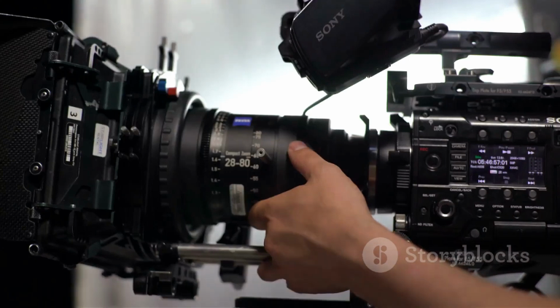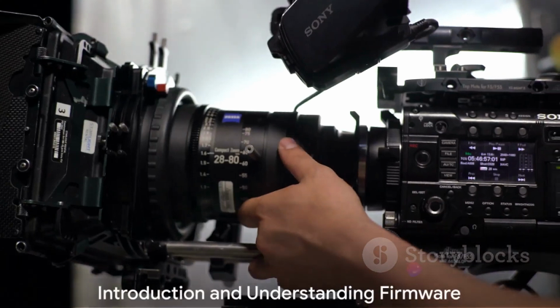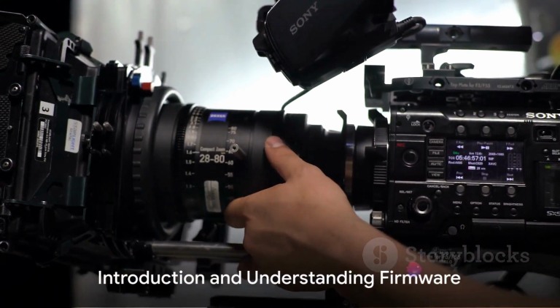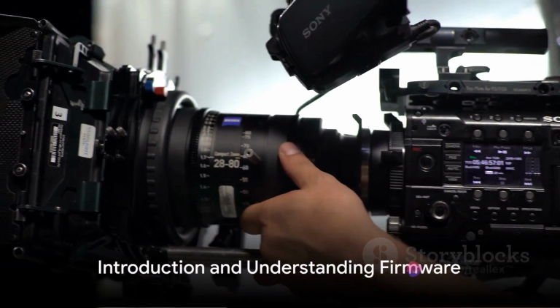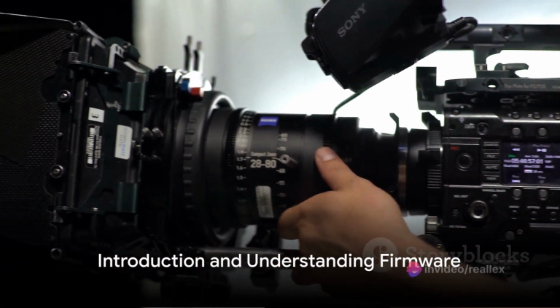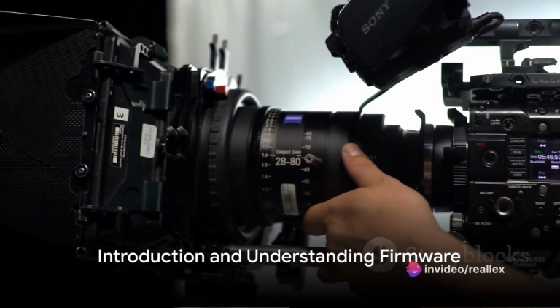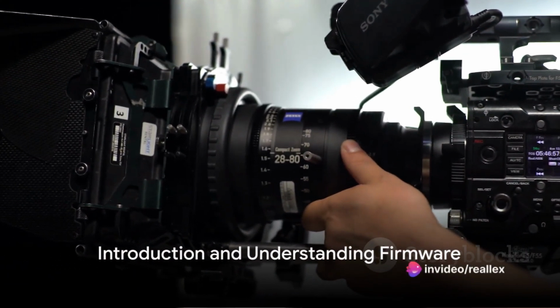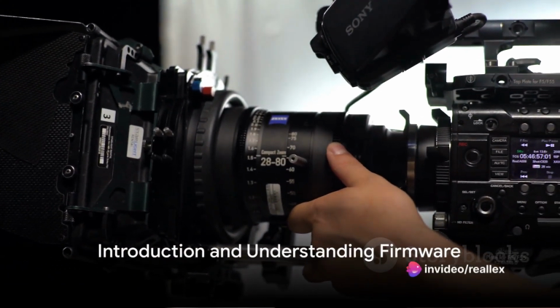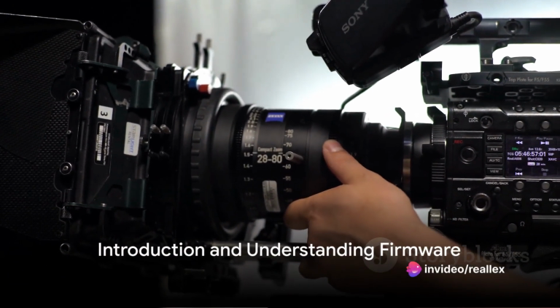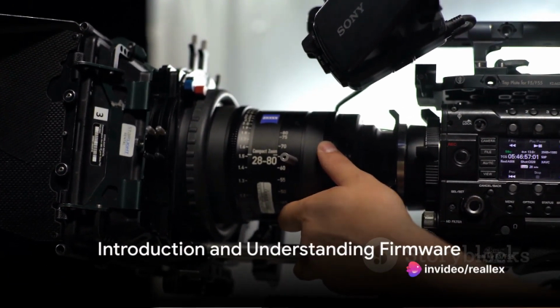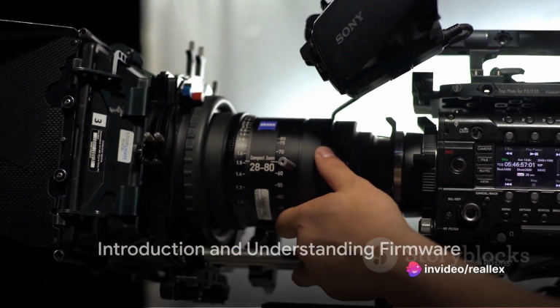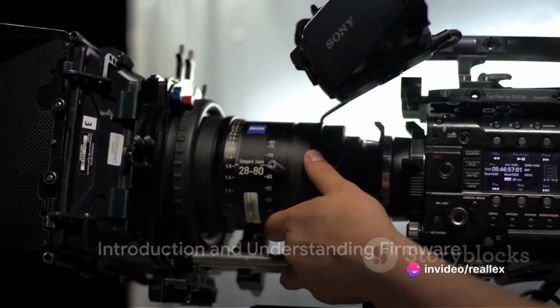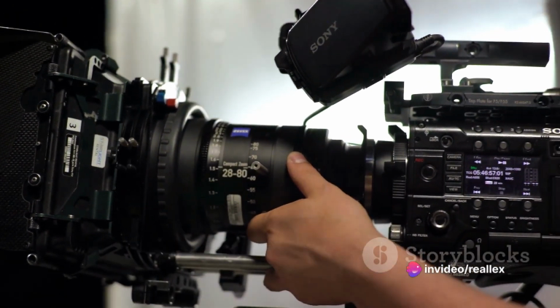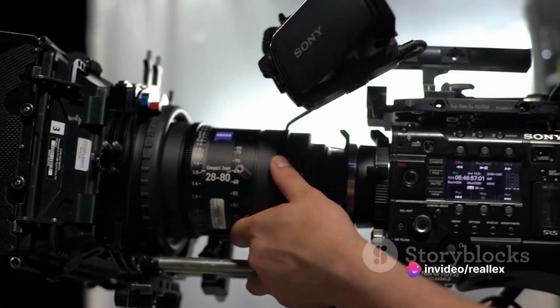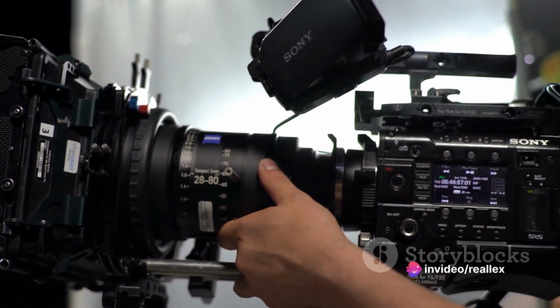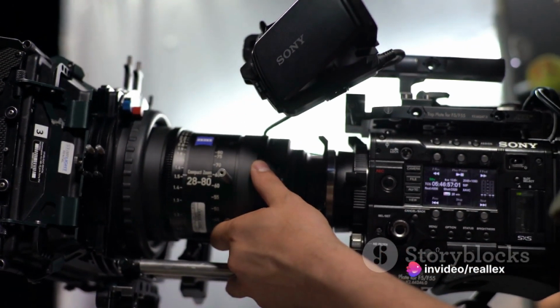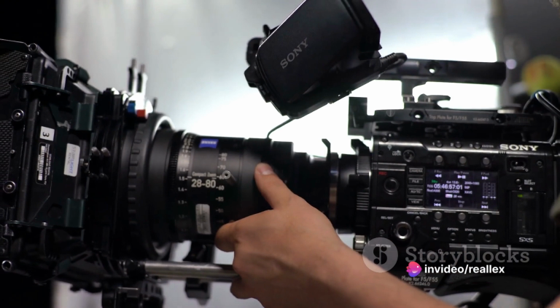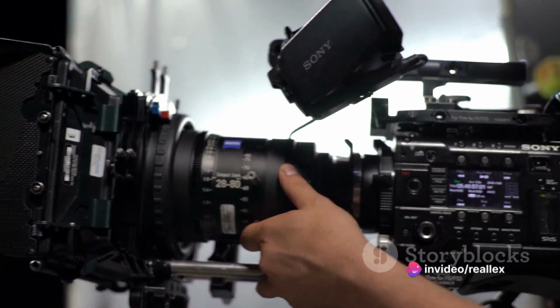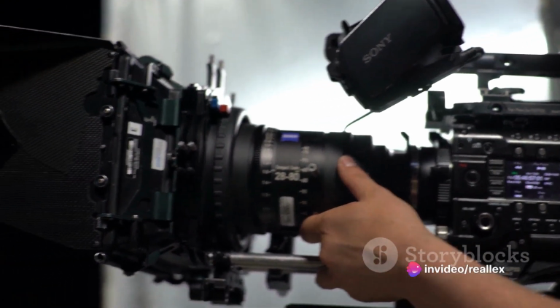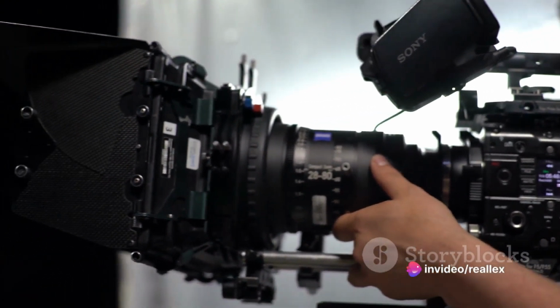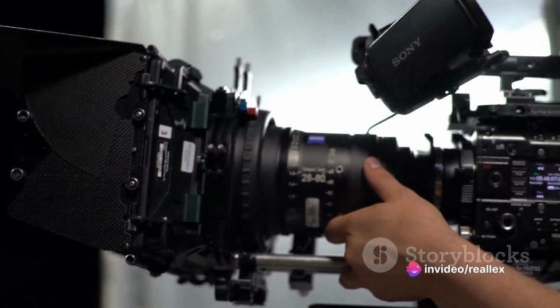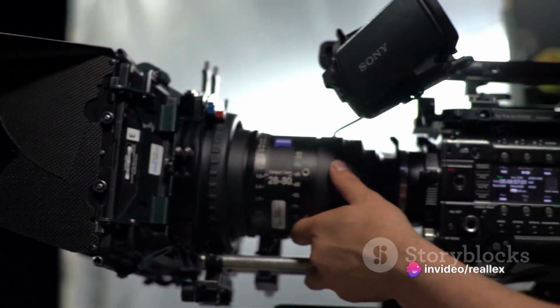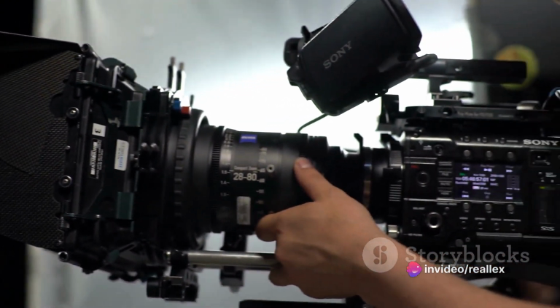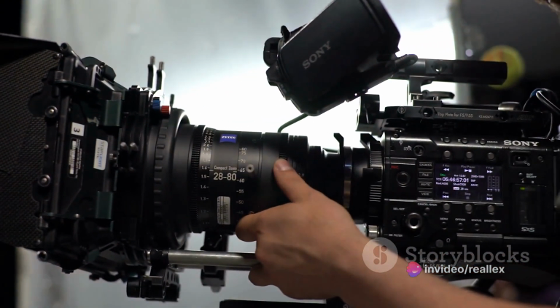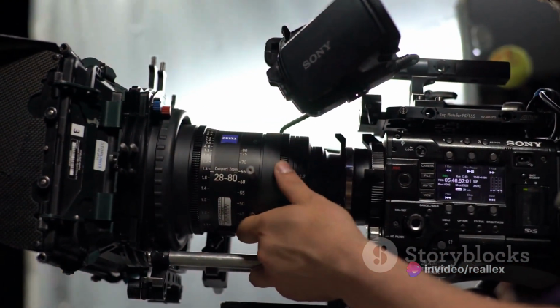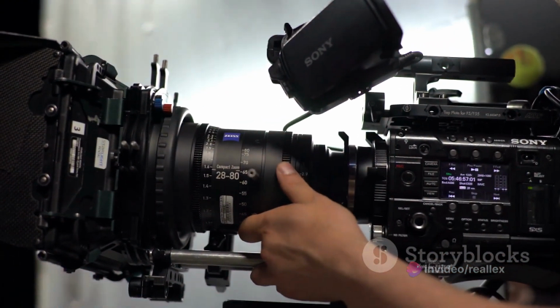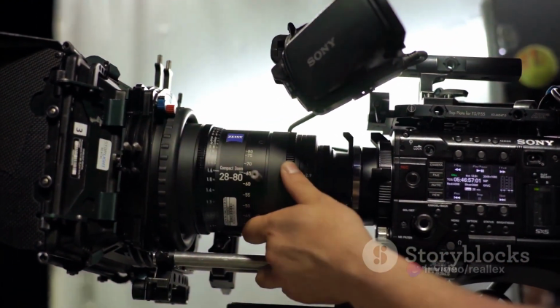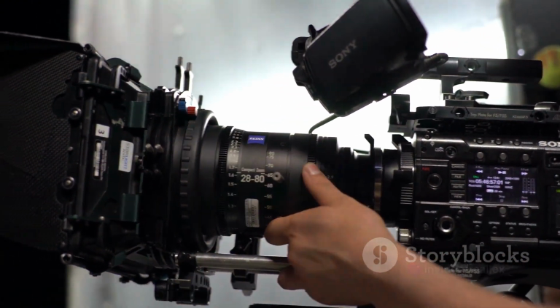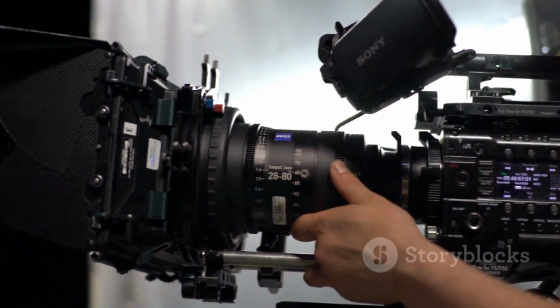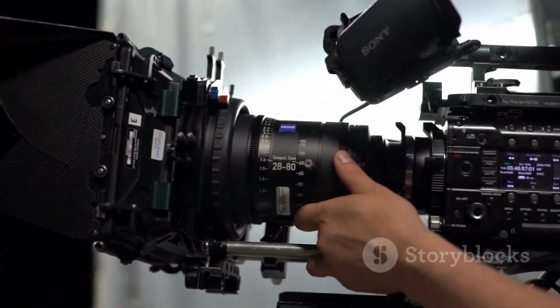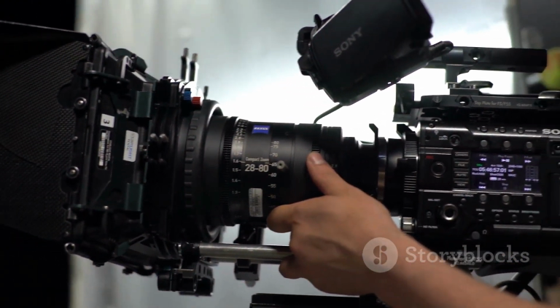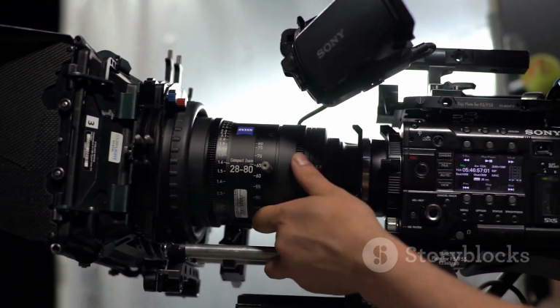Ever wondered how to upgrade your camera's firmware? It might seem like a daunting task, but with a little patience and the right guidance, it's a breeze. So buckle up as we navigate through the process.